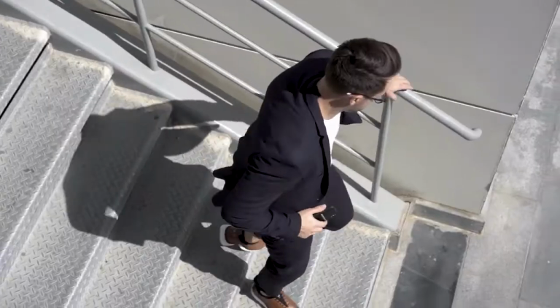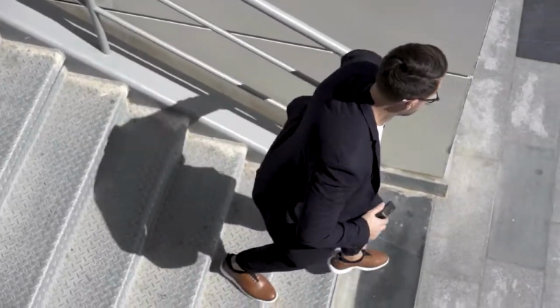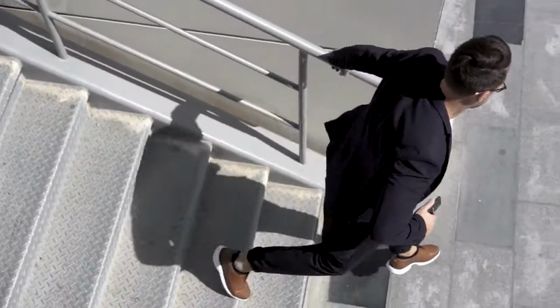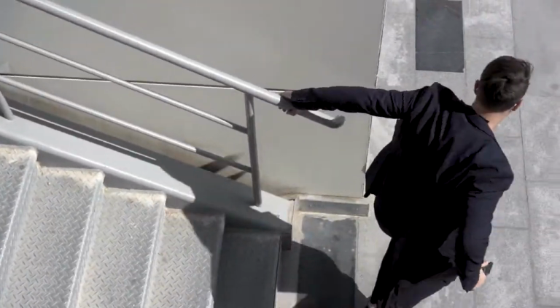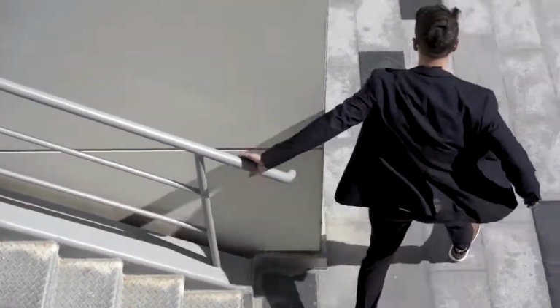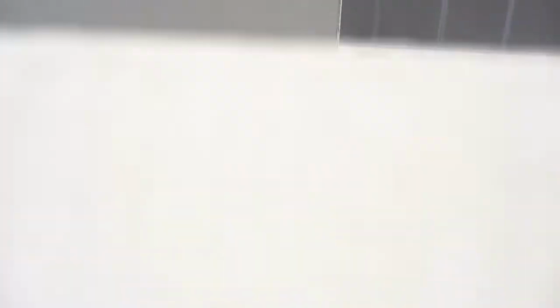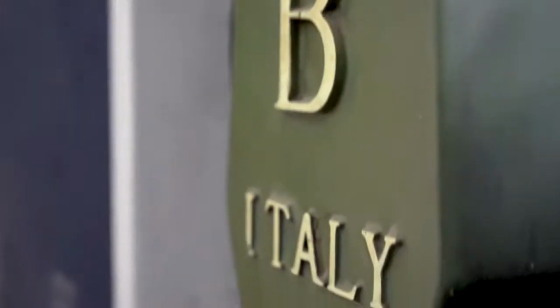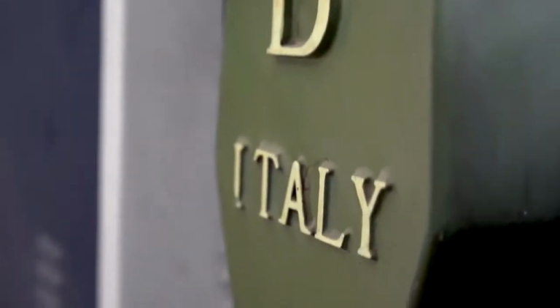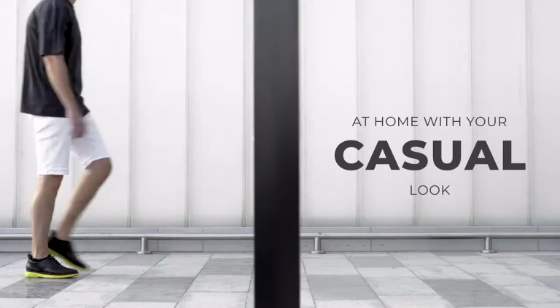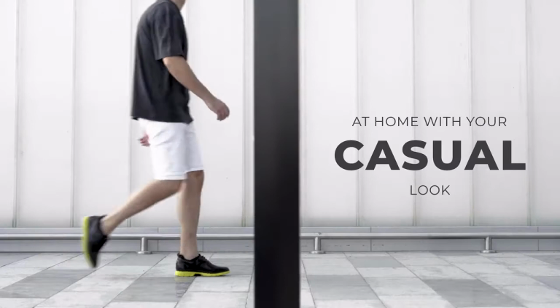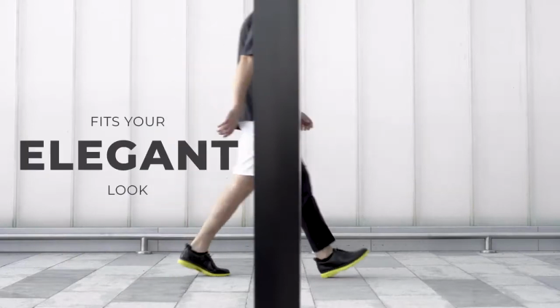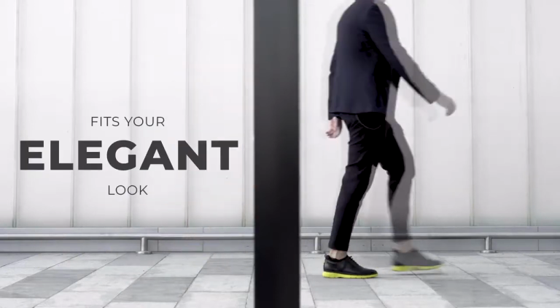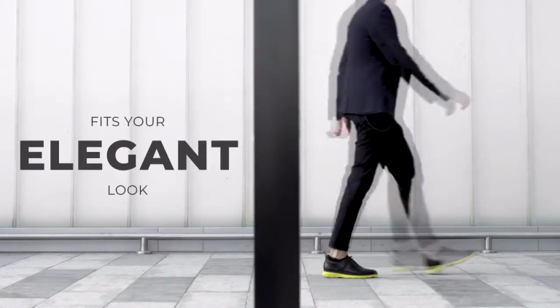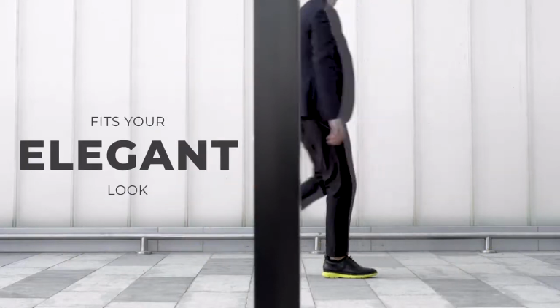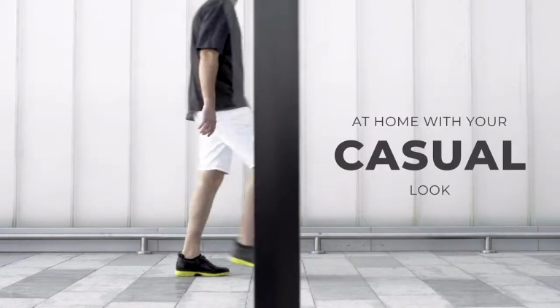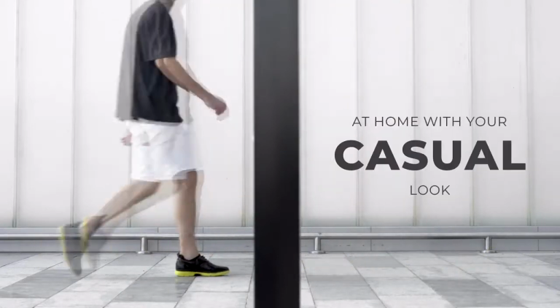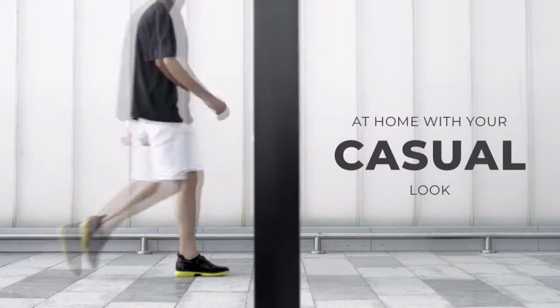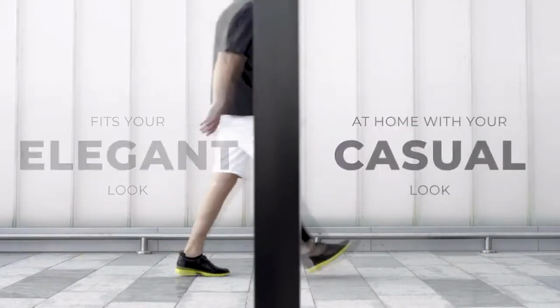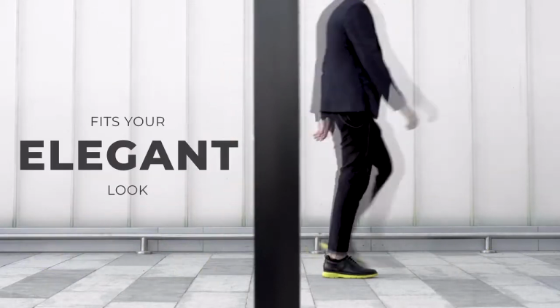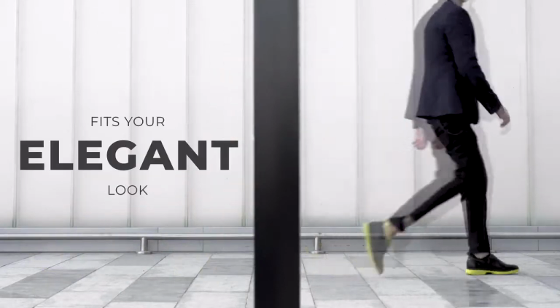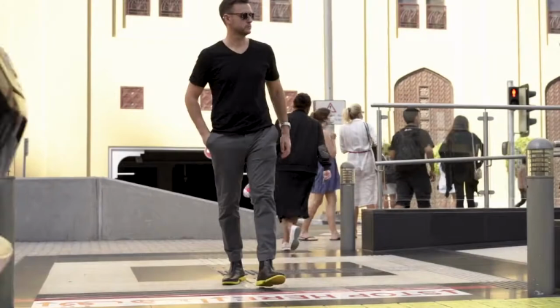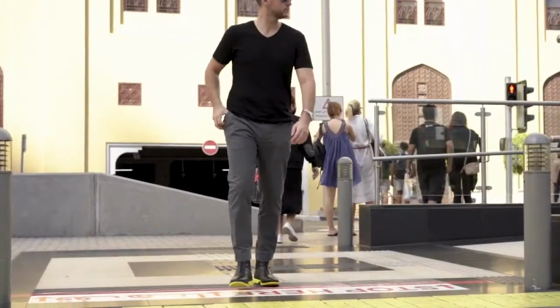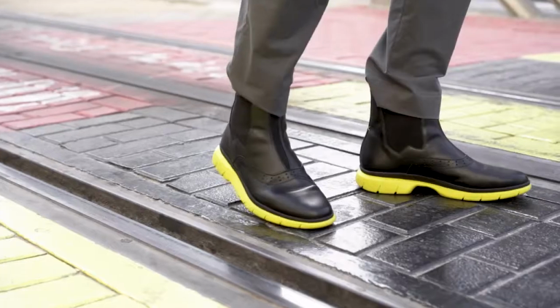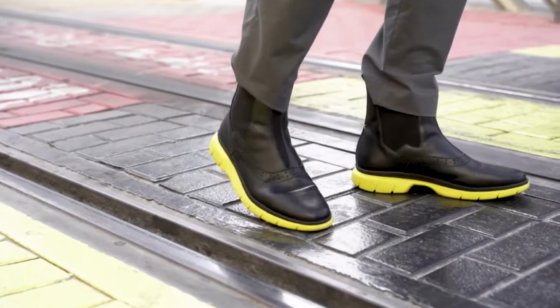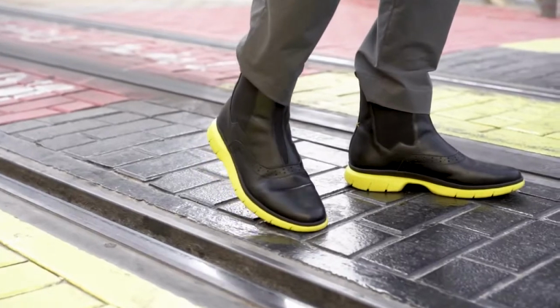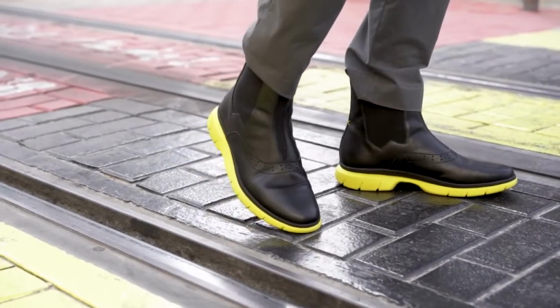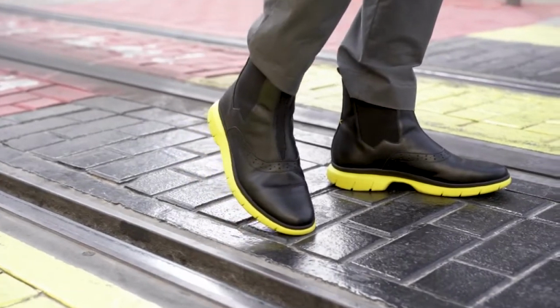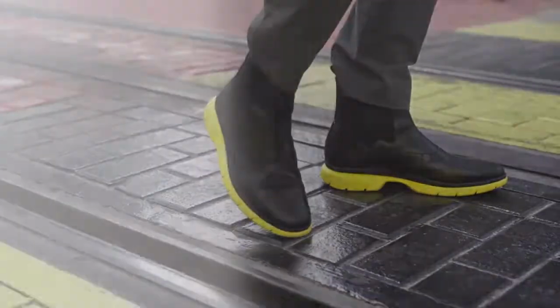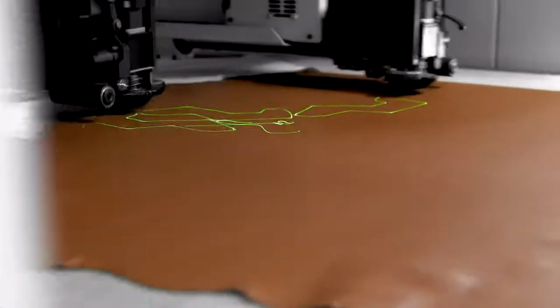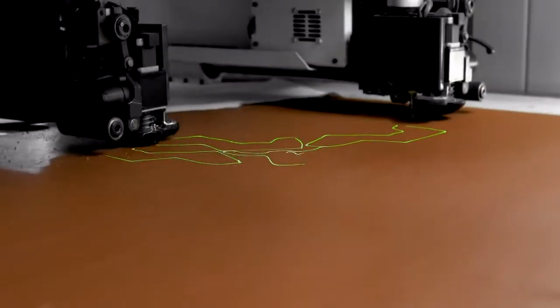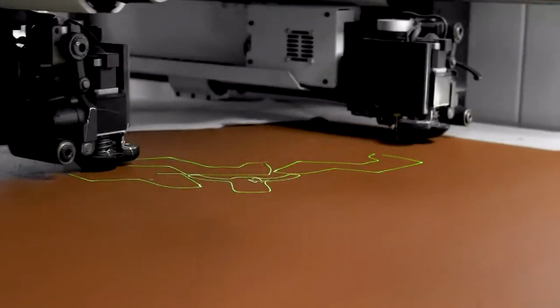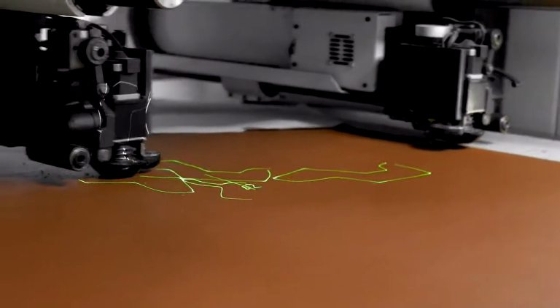The classy, minimalist exterior made from Italian full-grain leather means that you can dress it all the way up to a suit or all the way down to a casual look. So wherever your day takes you, now you'll be carrying the right shoes.